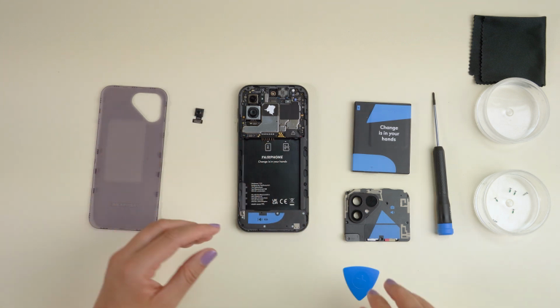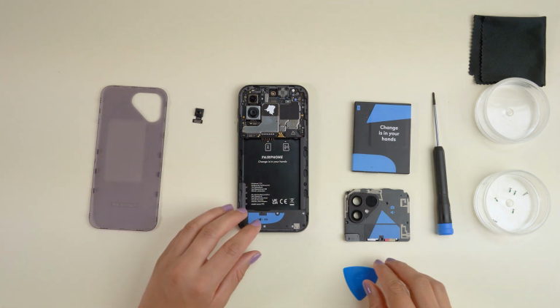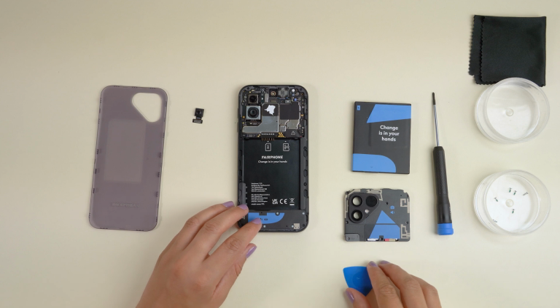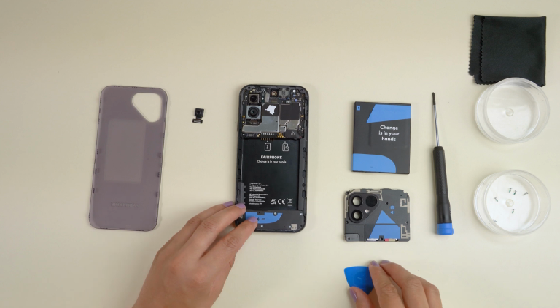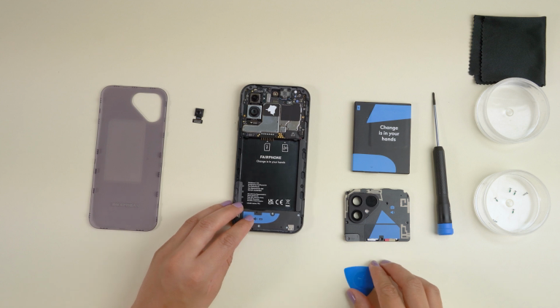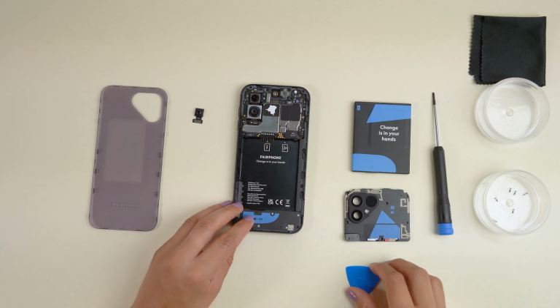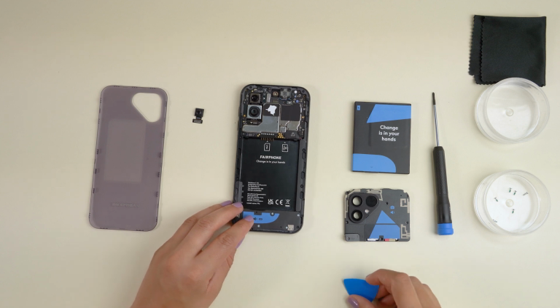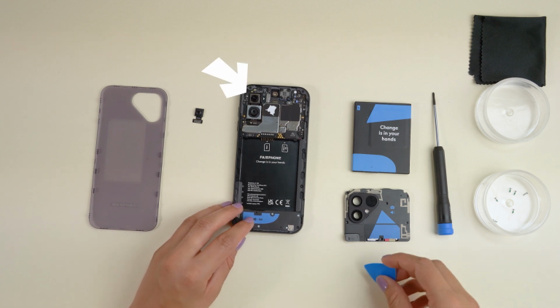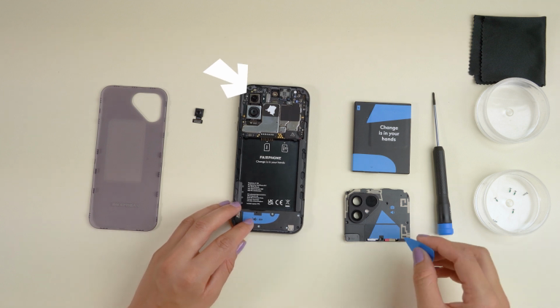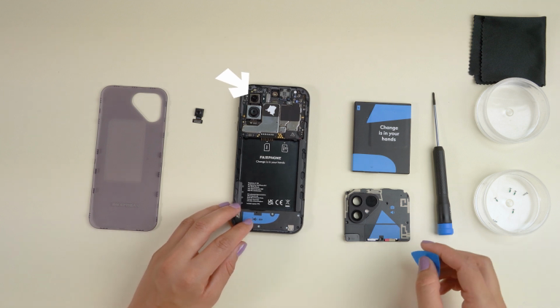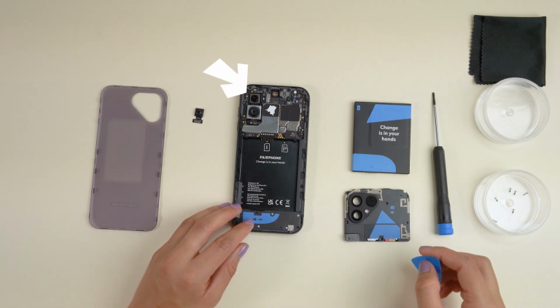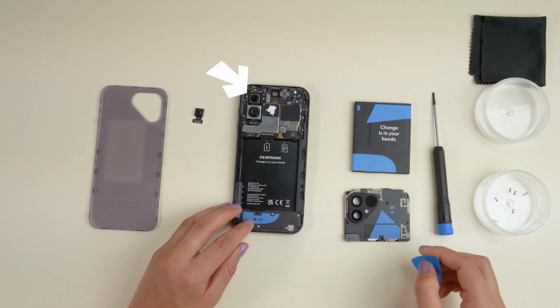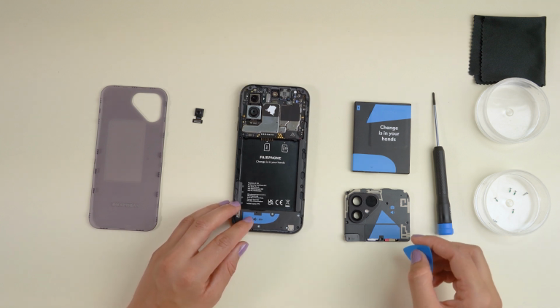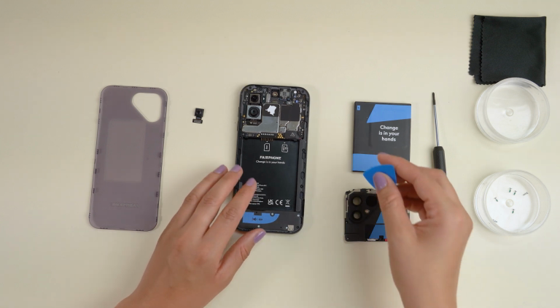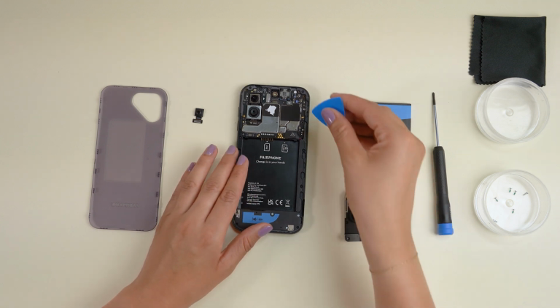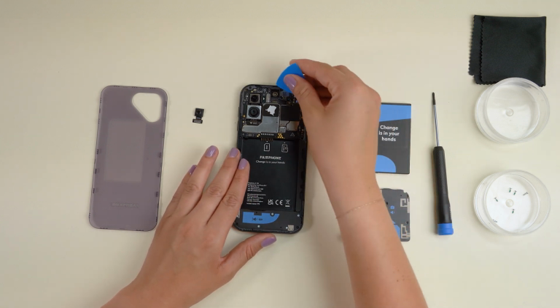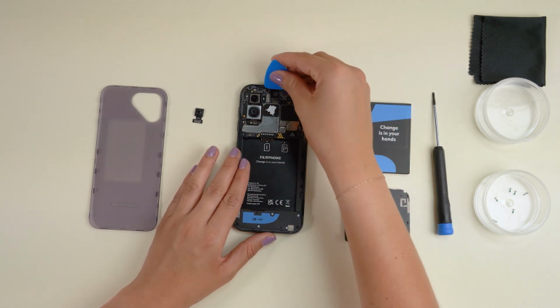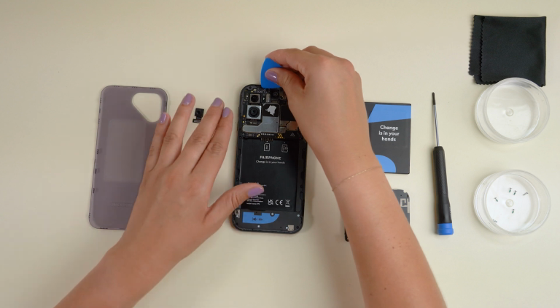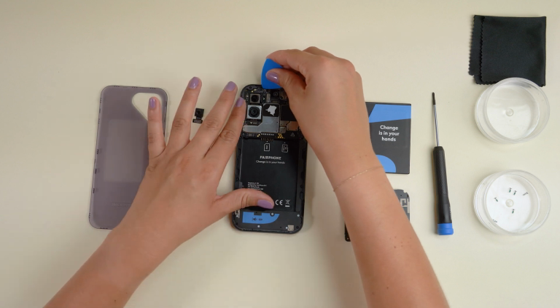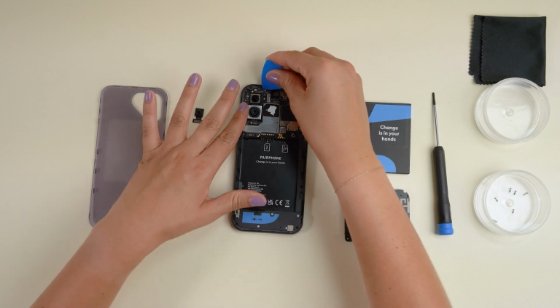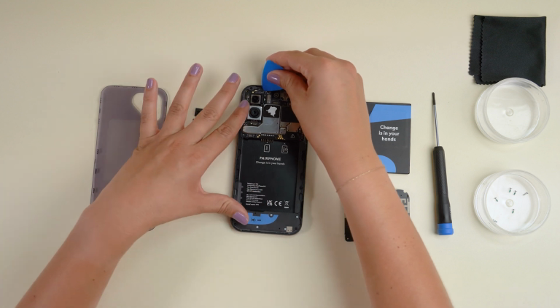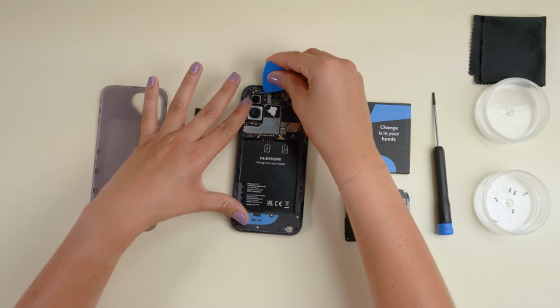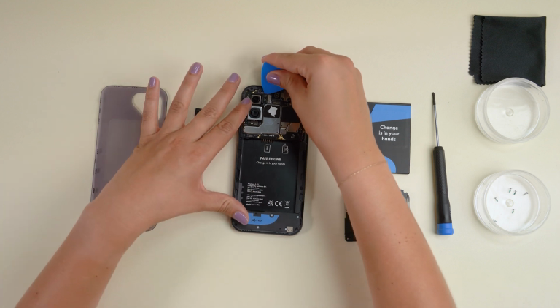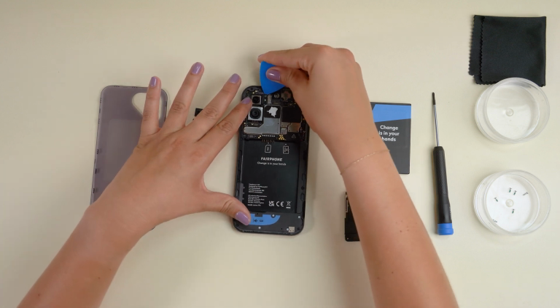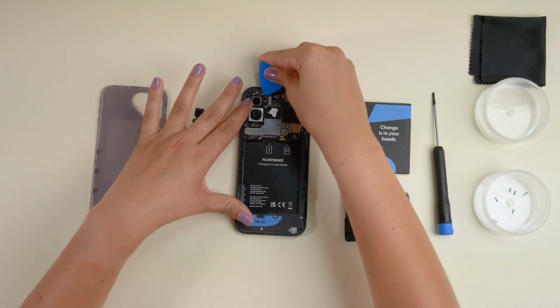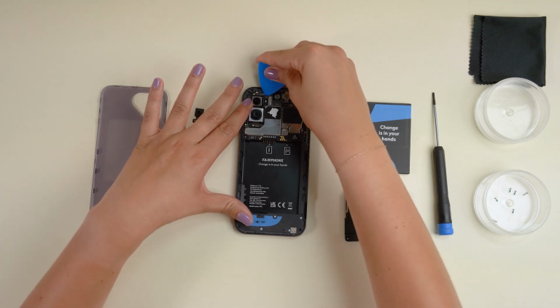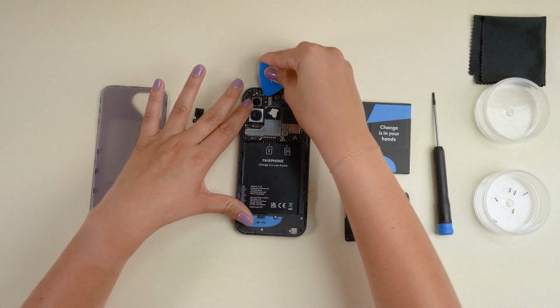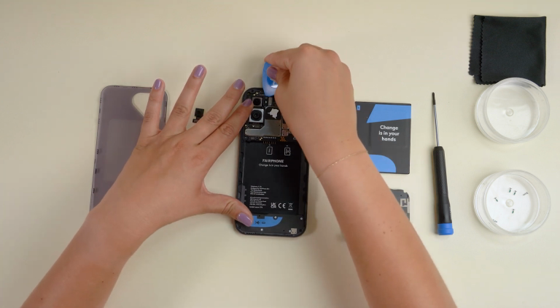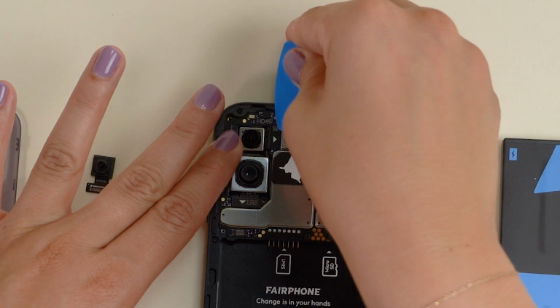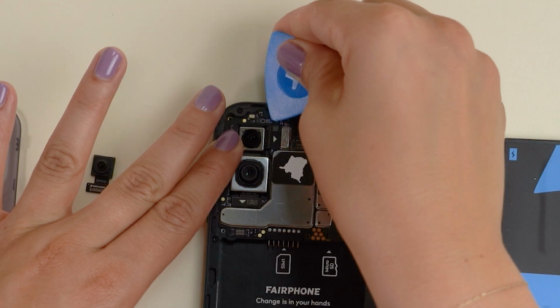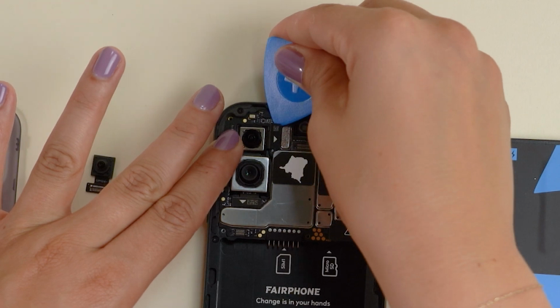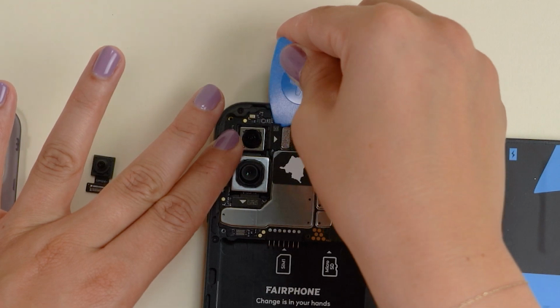The ultra-wide camera B2B connector is the one on the top left, next to the selfie cam B2B. Disconnect it in the same way as before and gently lift out the ultra-wide lens.